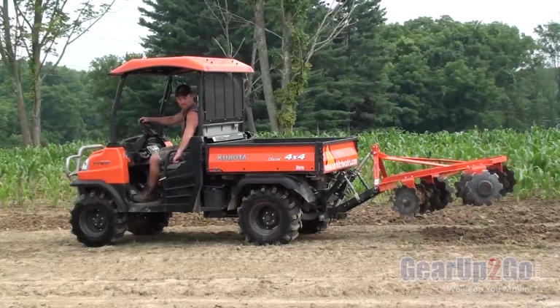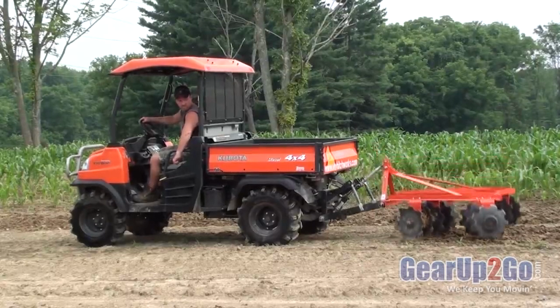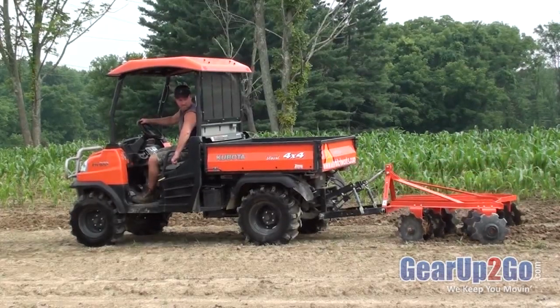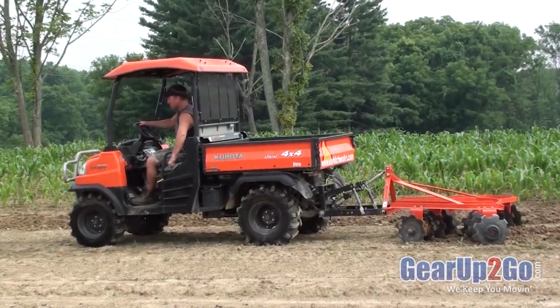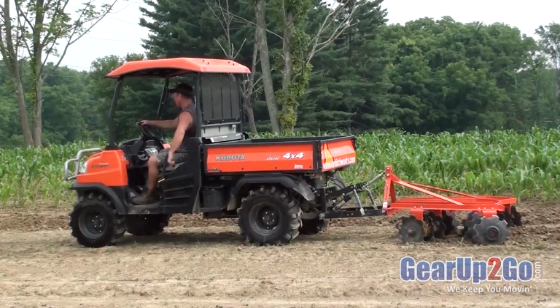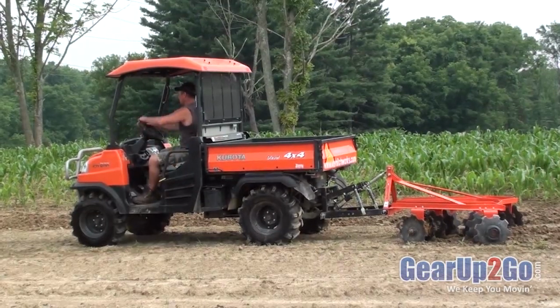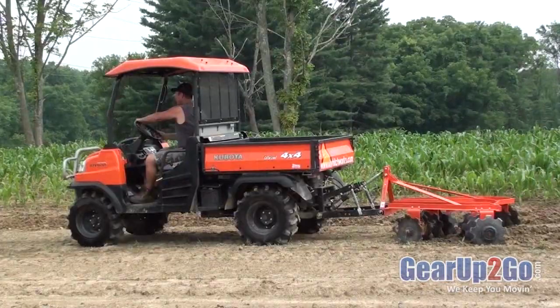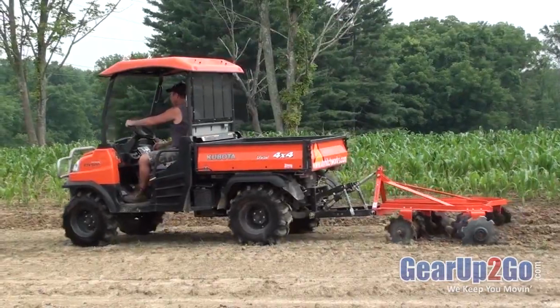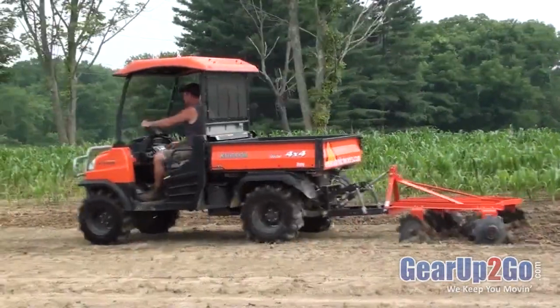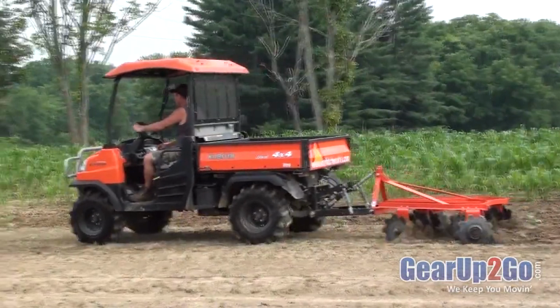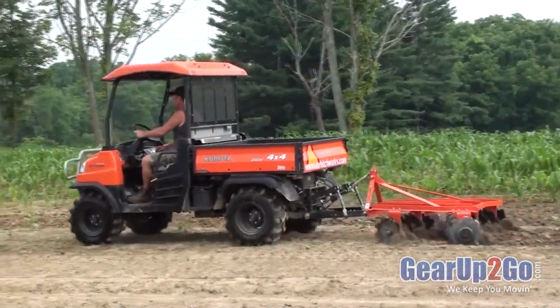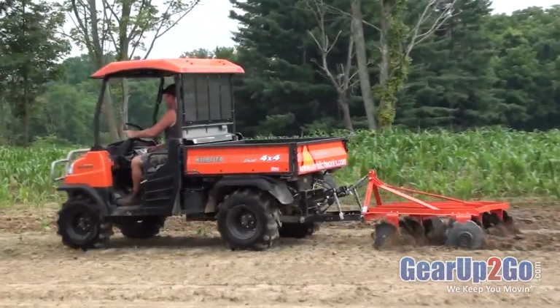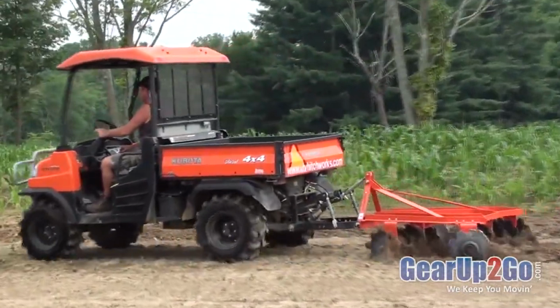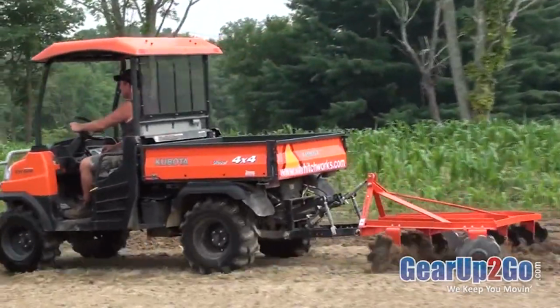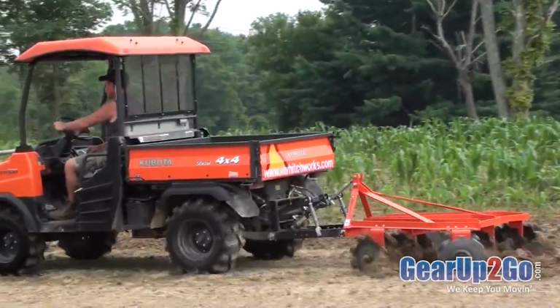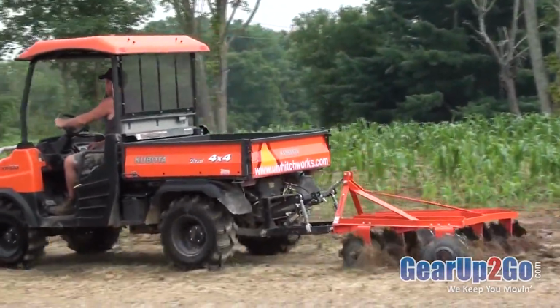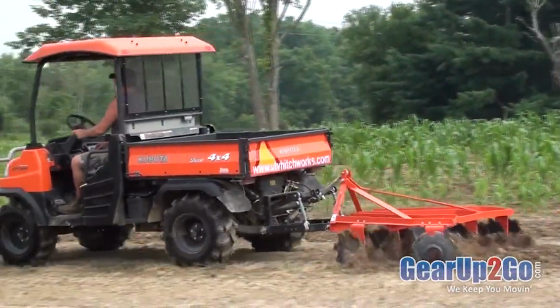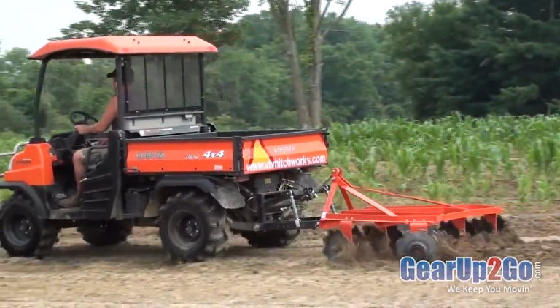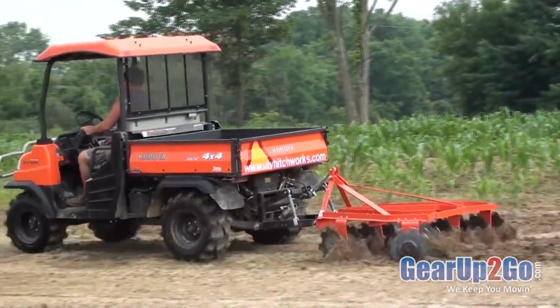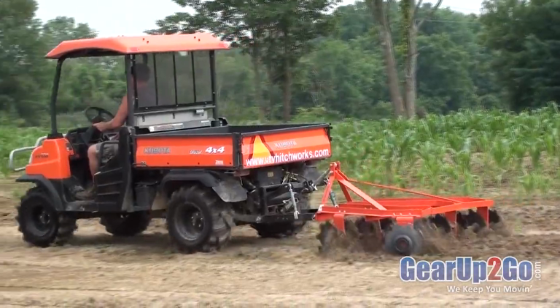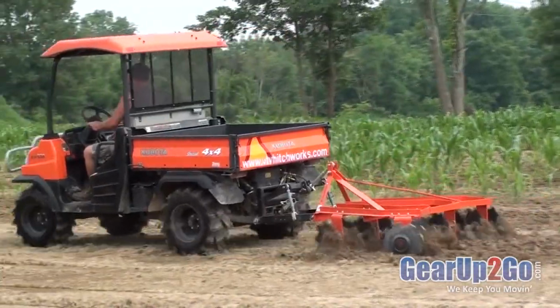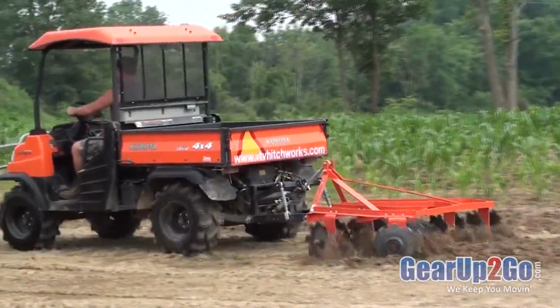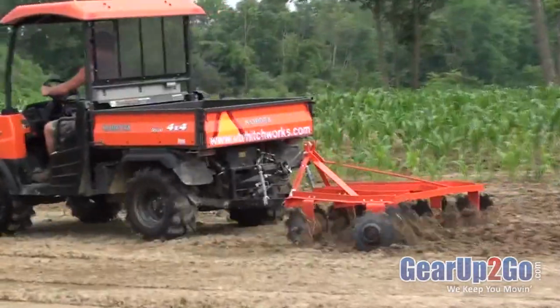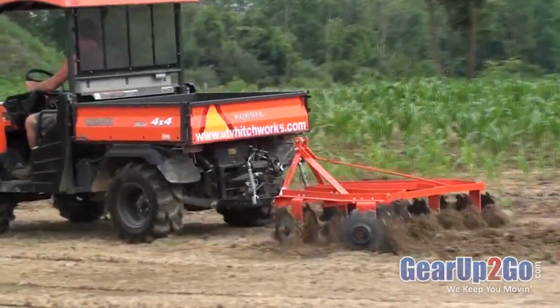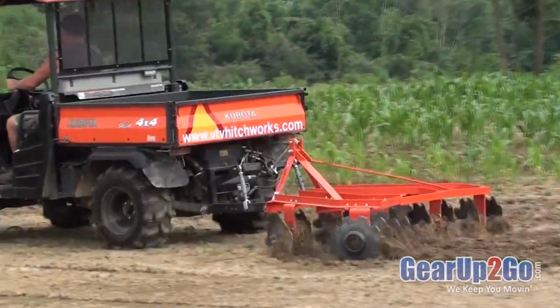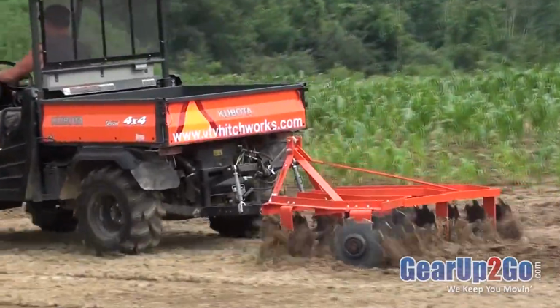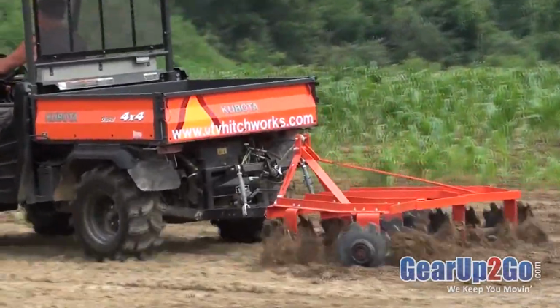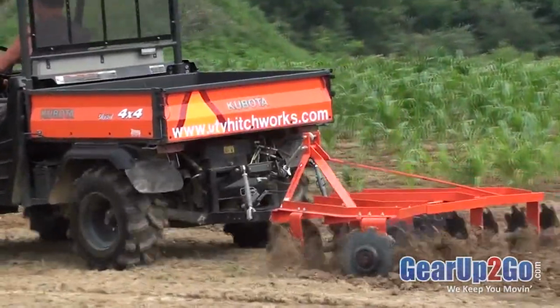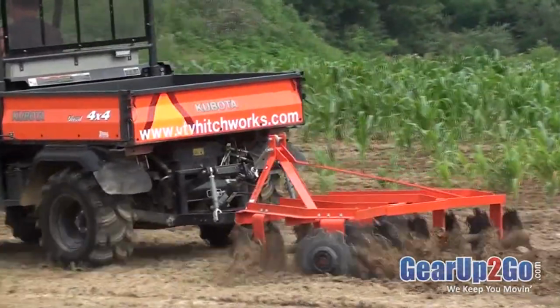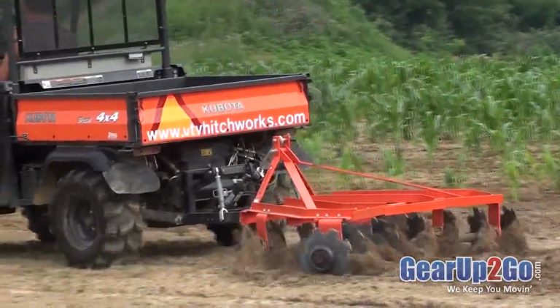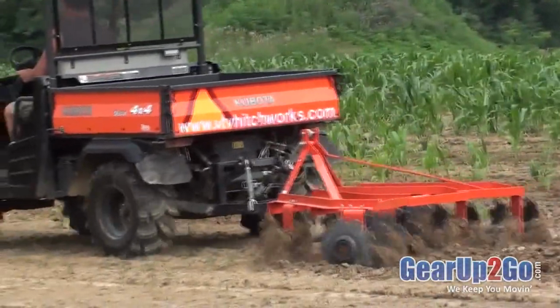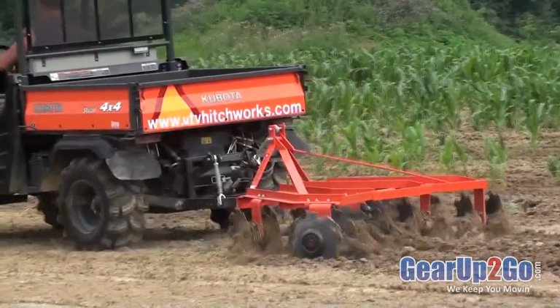With this video we are showing the versatility of the Farm Boy, here pulling a 425 pound disc harrow behind a Kubota RTV 900. With the 600 pounds of available down pressure, the disc harrow is driven deep into the ground without the need to add any weights.